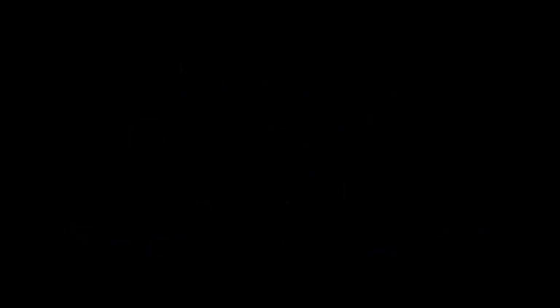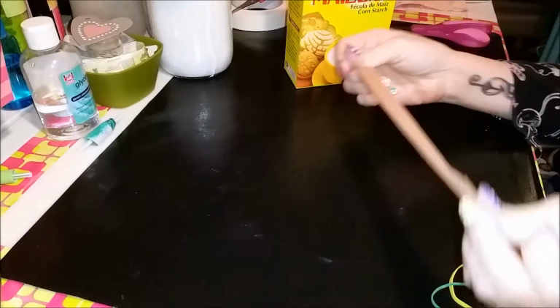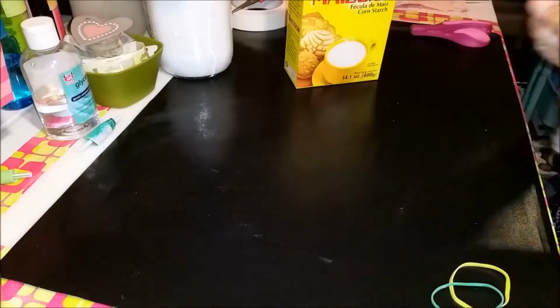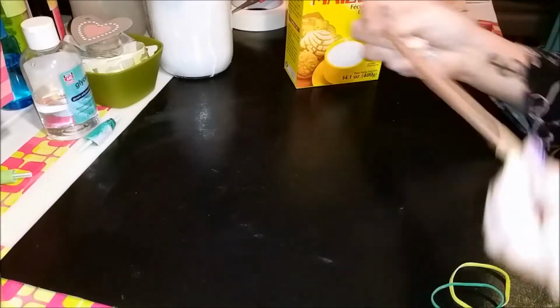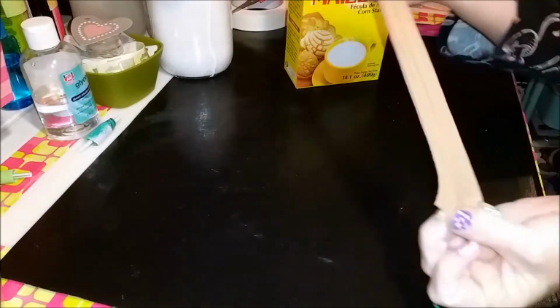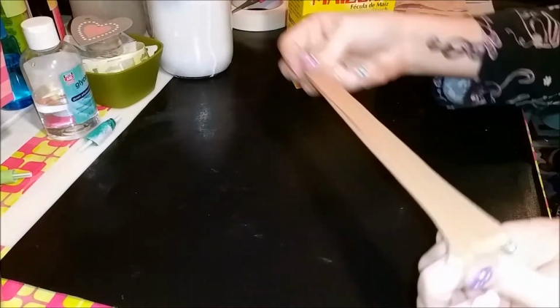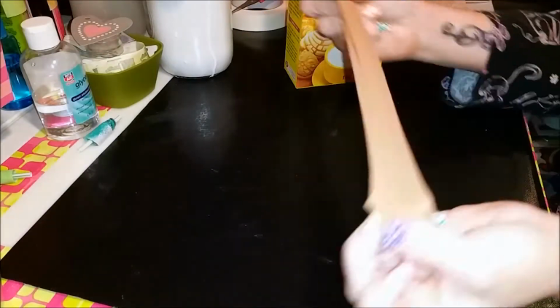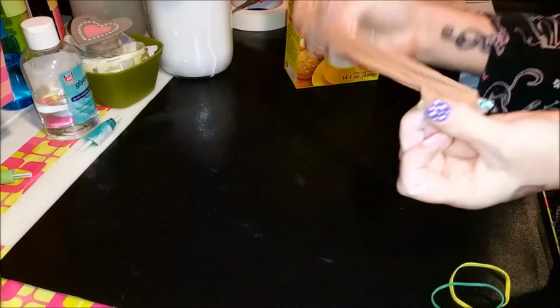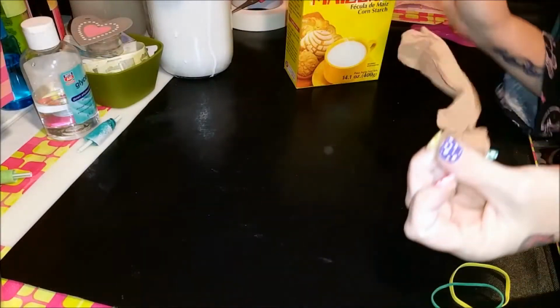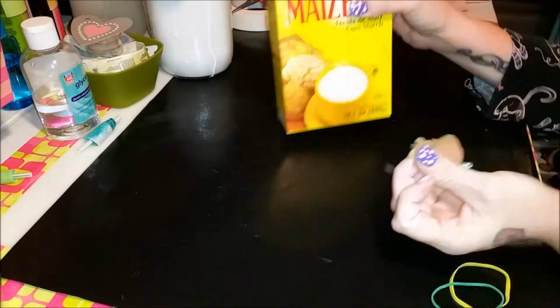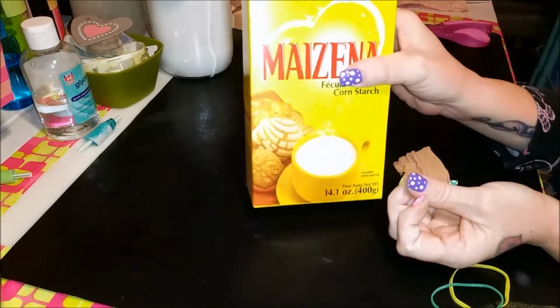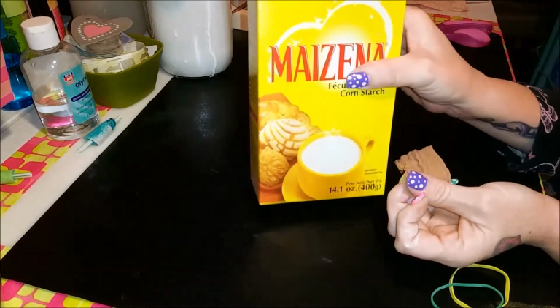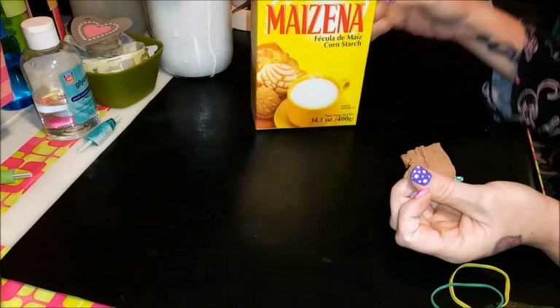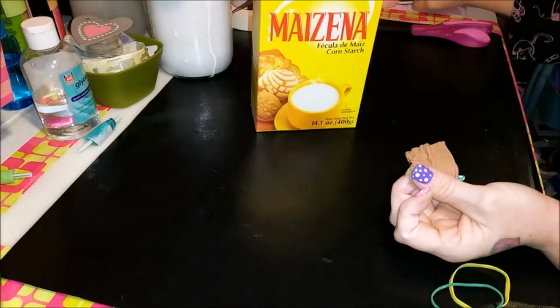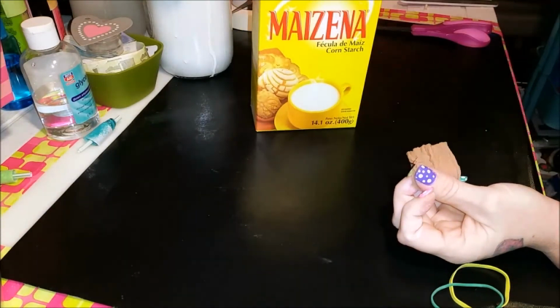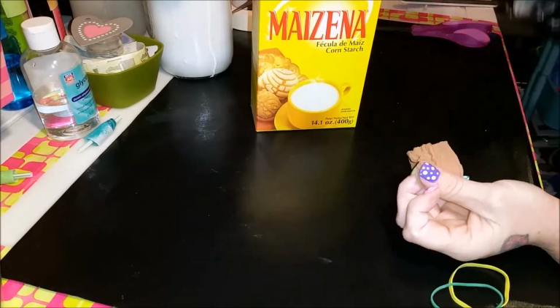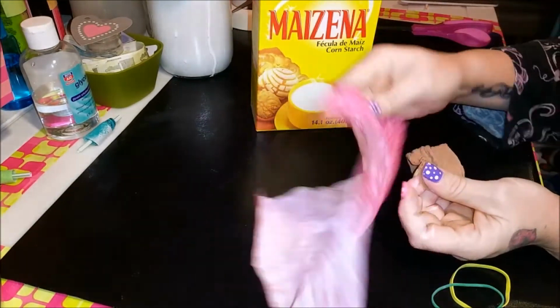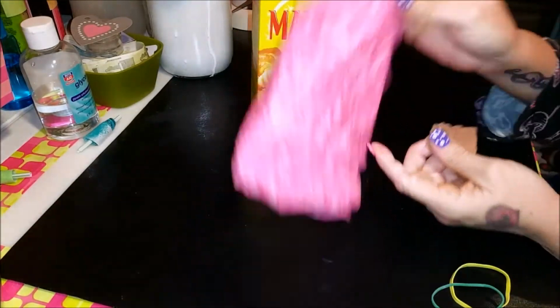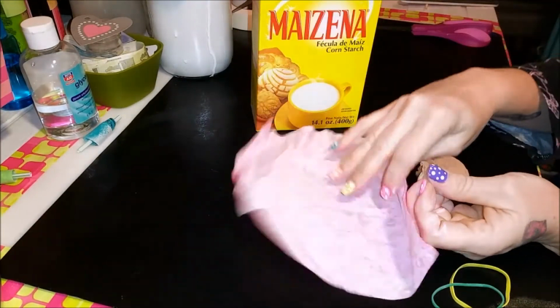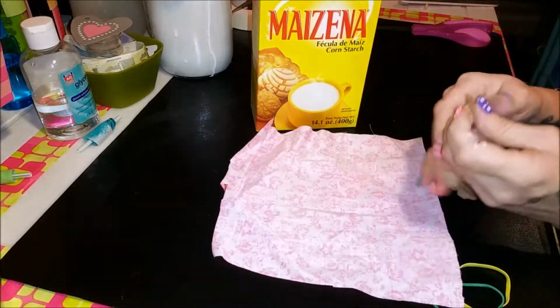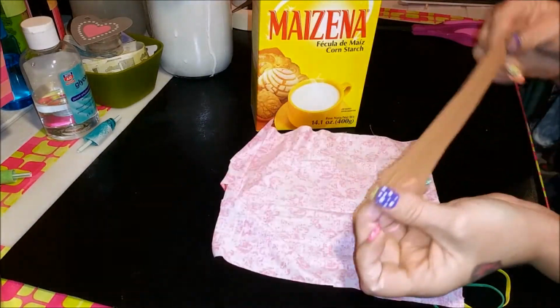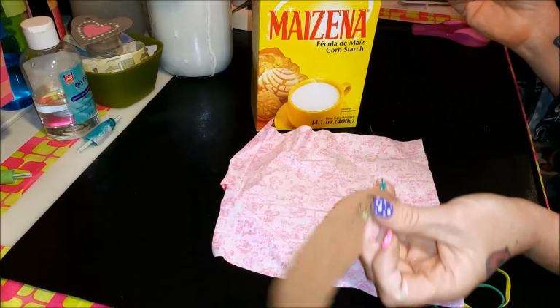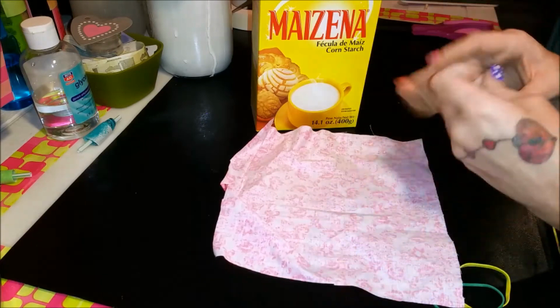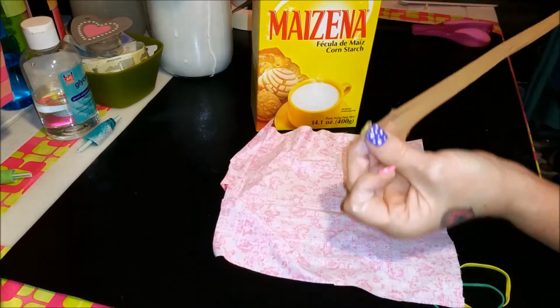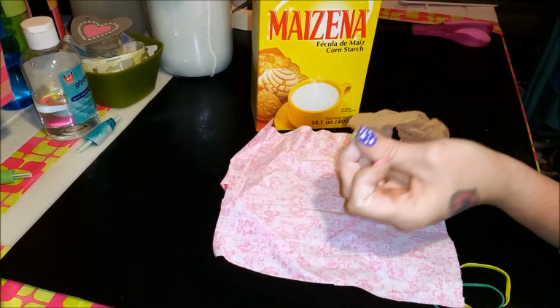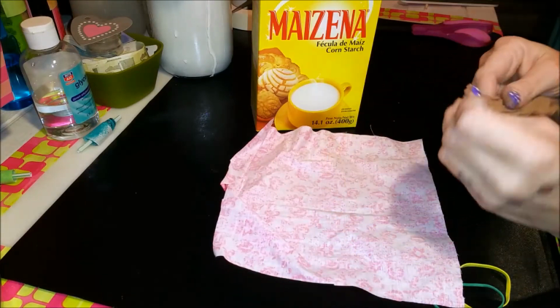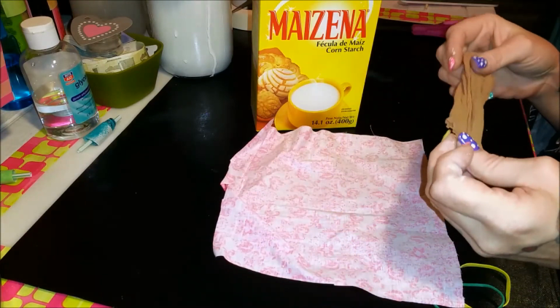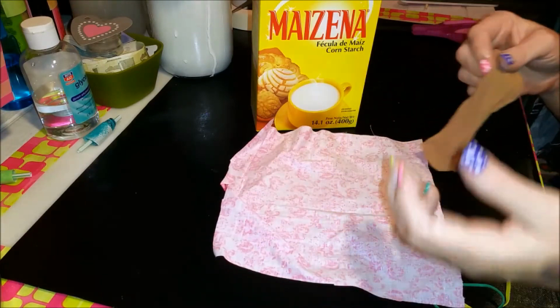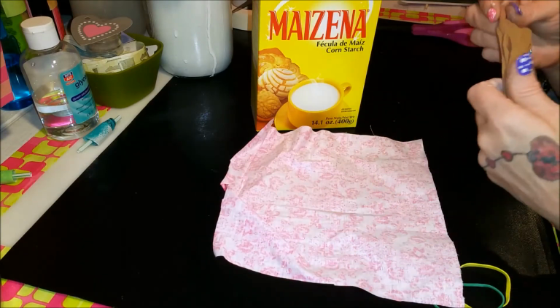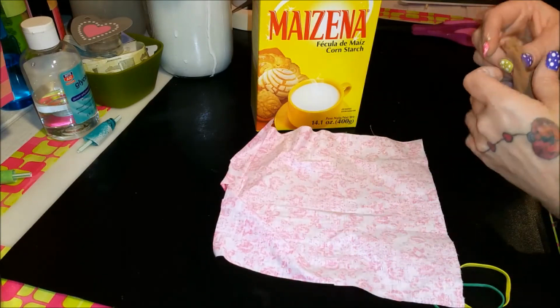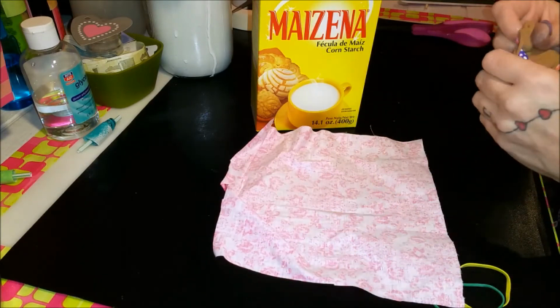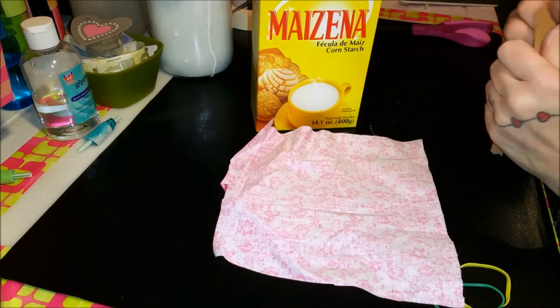So today I'm going to make something out of a pantyhose, some cornstarch, and a piece of random material. I don't know if you have any idea what I'm talking about. Actually, I'm going to make my own embossing buddy.